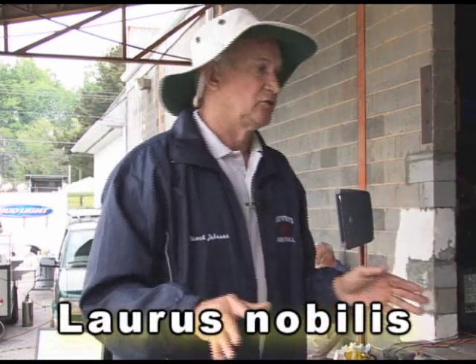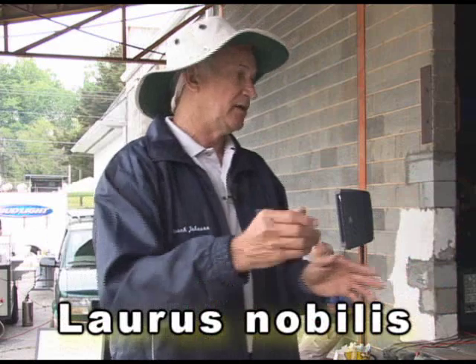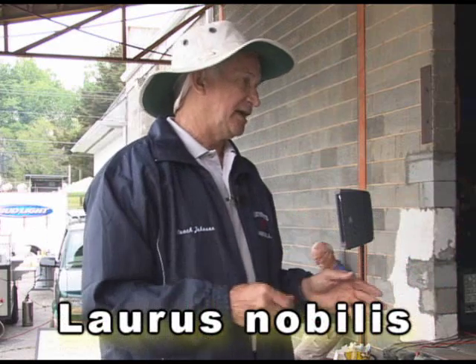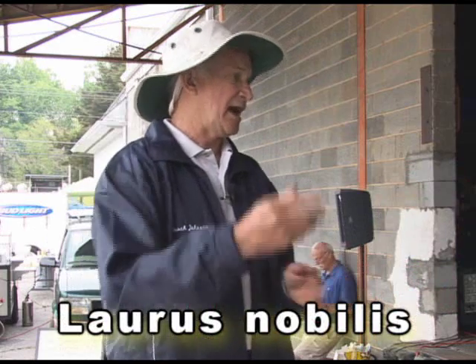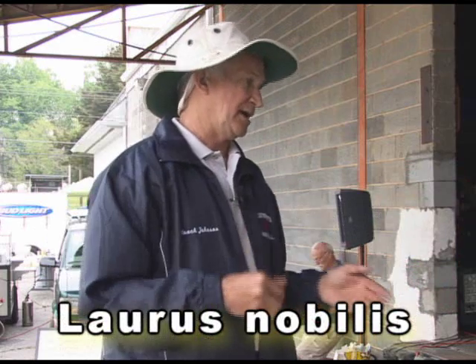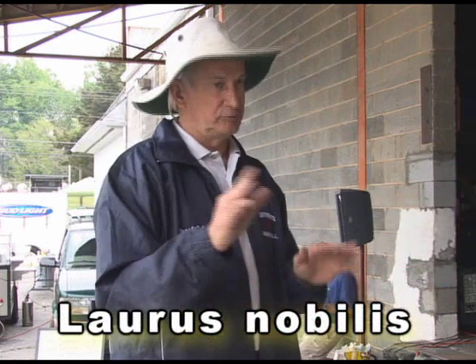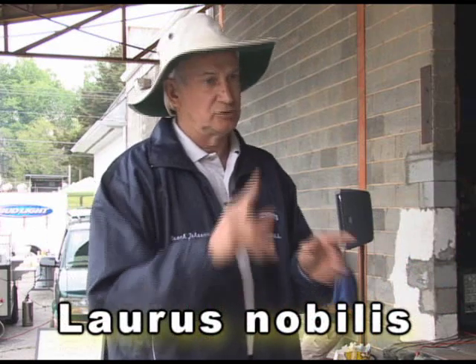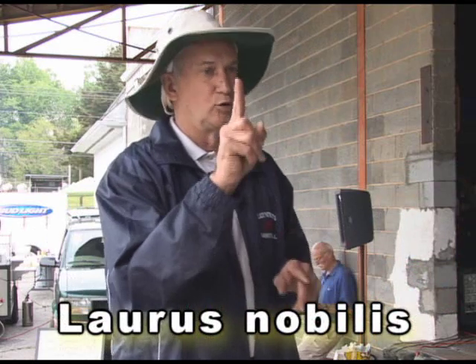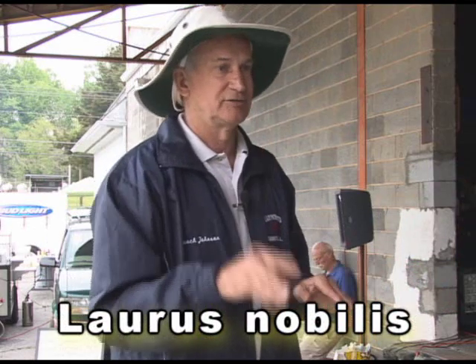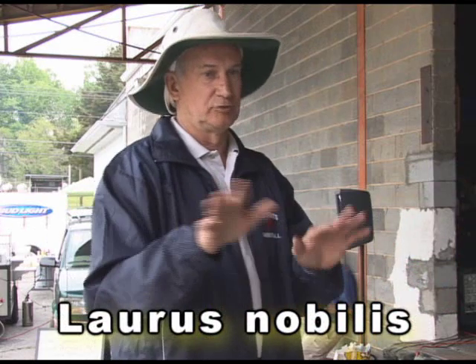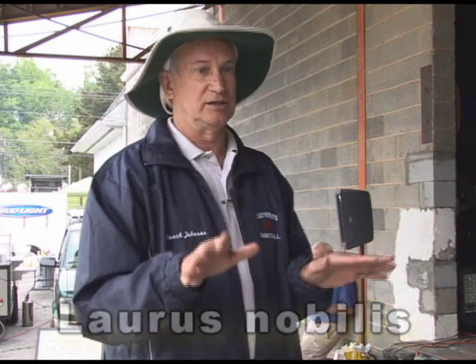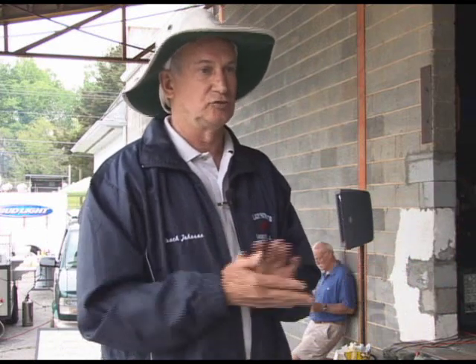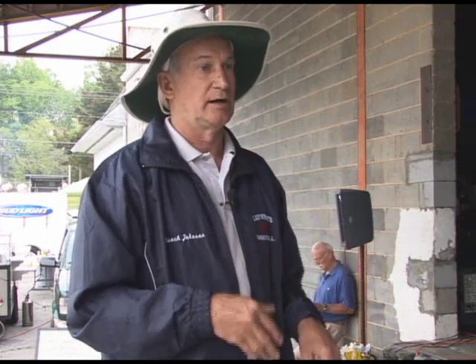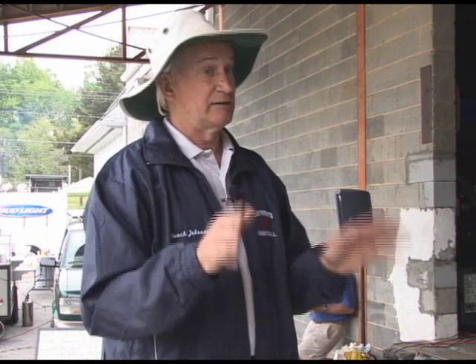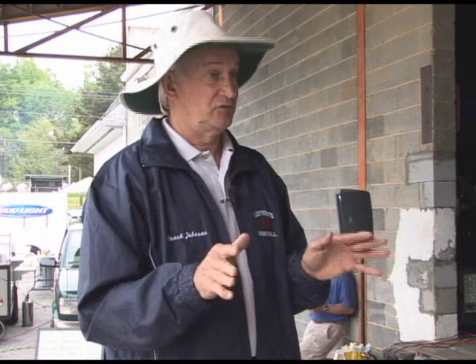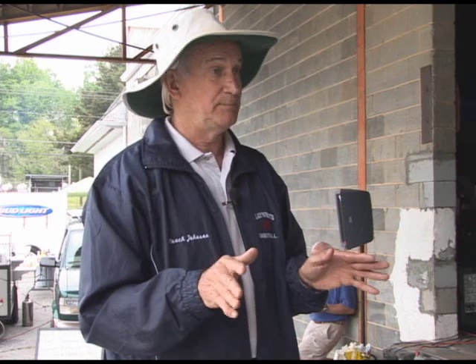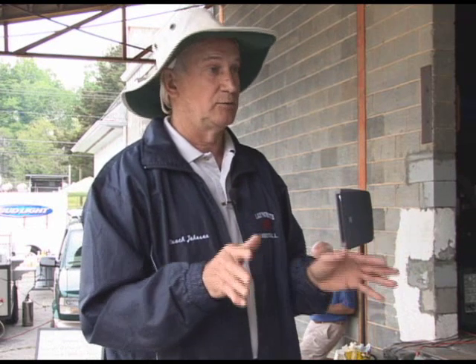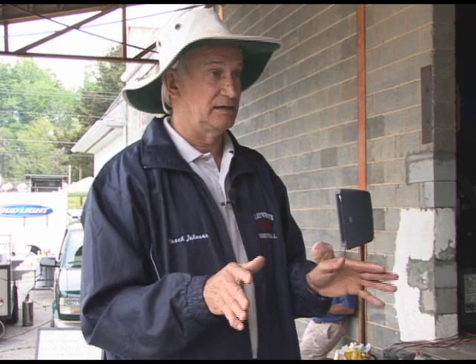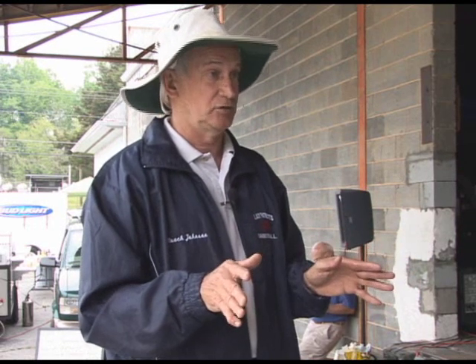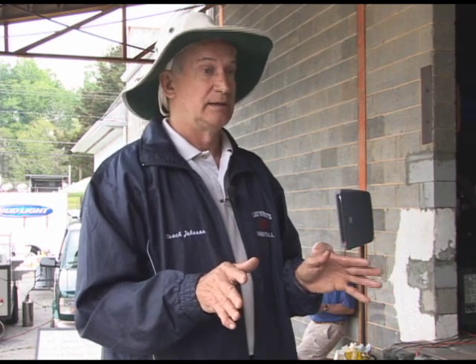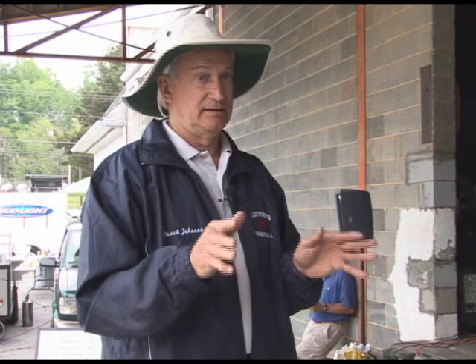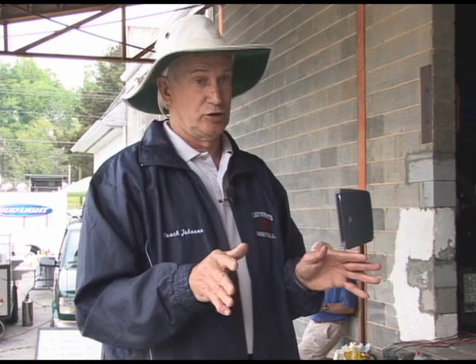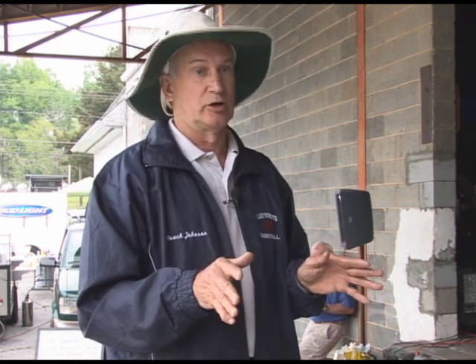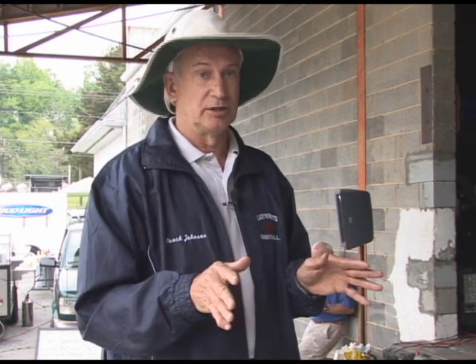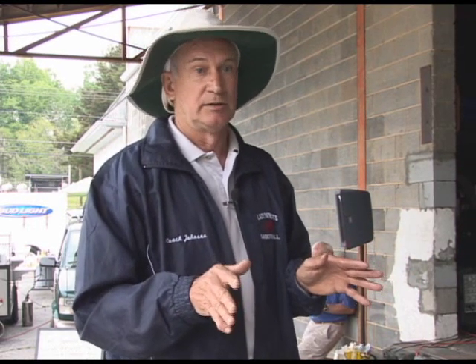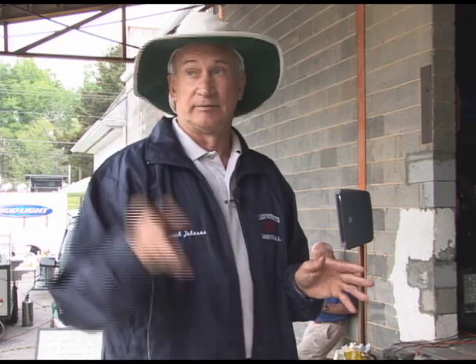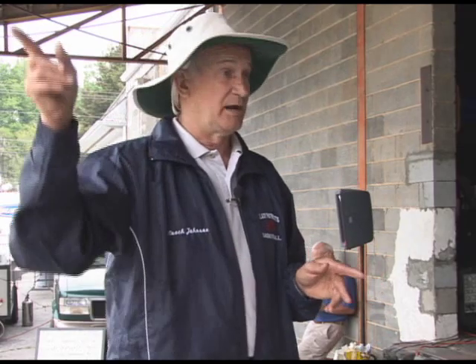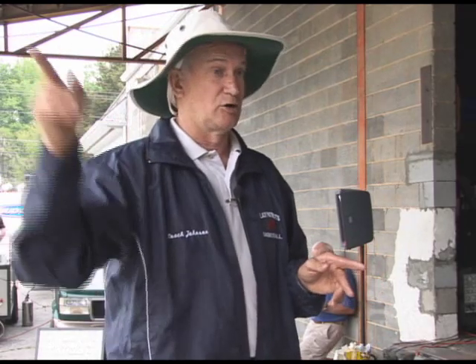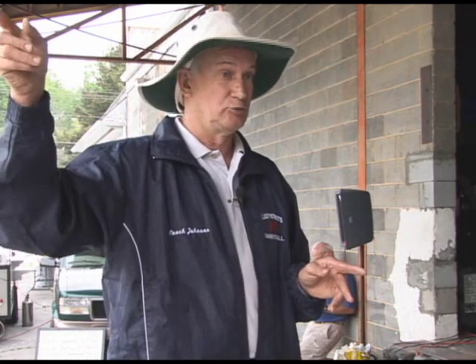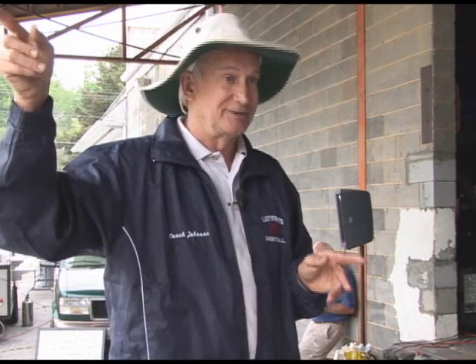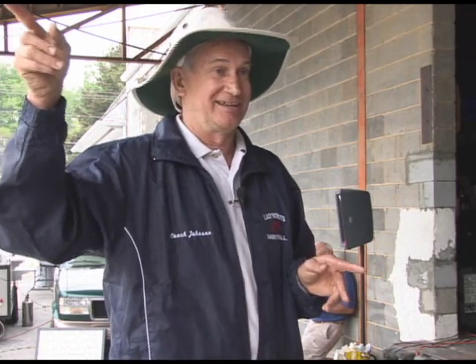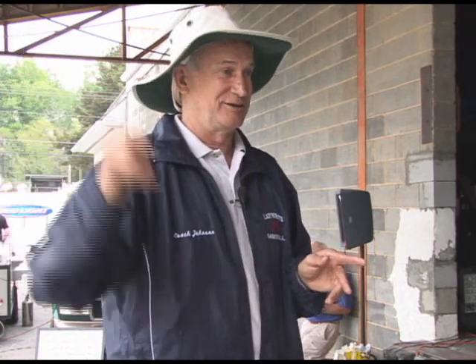So if you pick up bay and you say, 'Oh, I have bay,' it is only one. So don't get it confused, because I have seen people sell bay leaves that were not Laurus nobilis. They might have been a Laura oak tree because they were terrible.